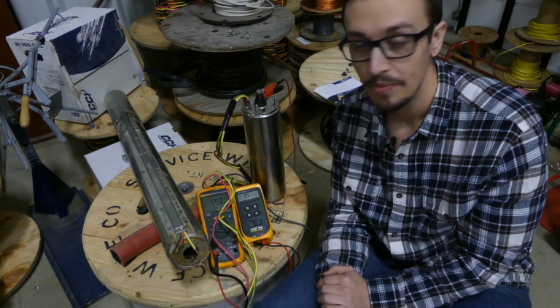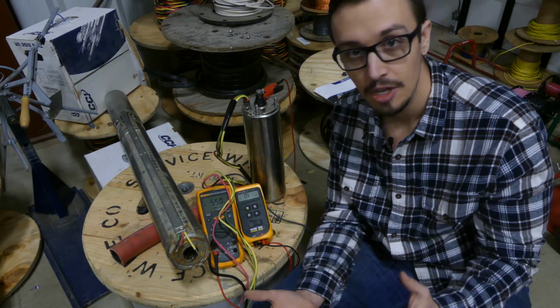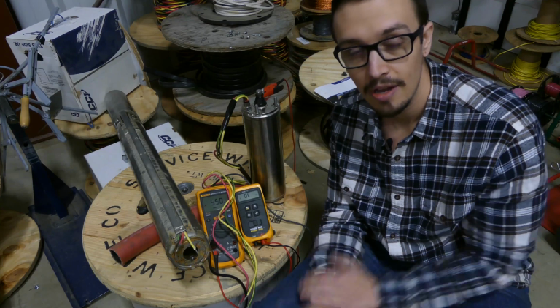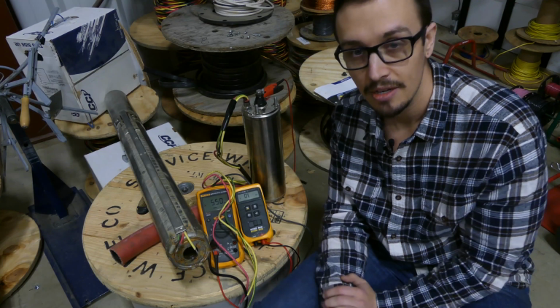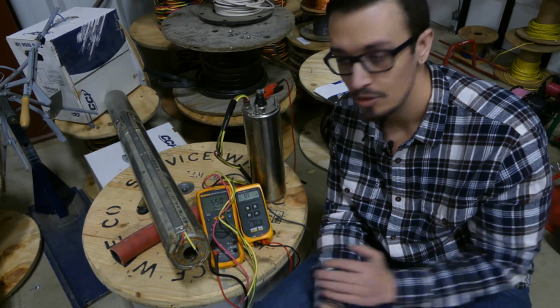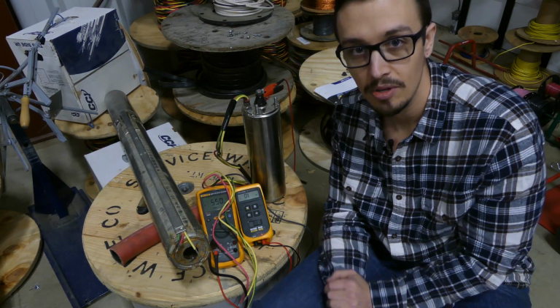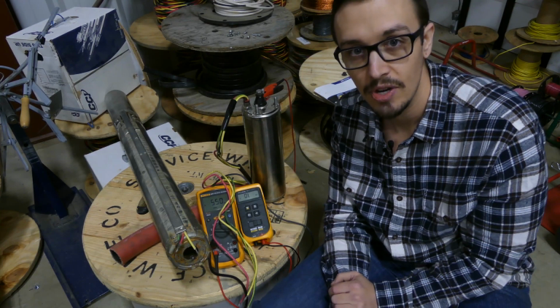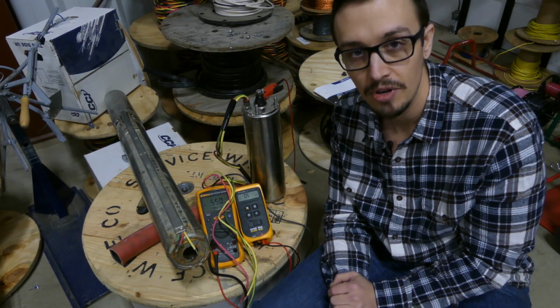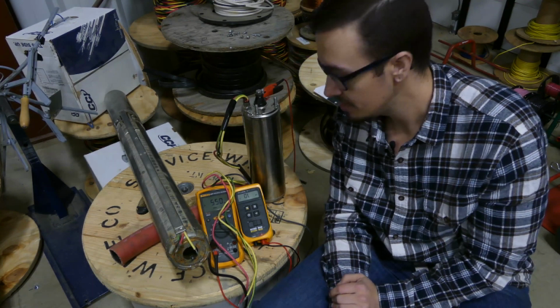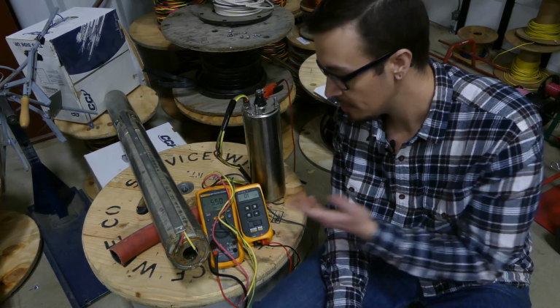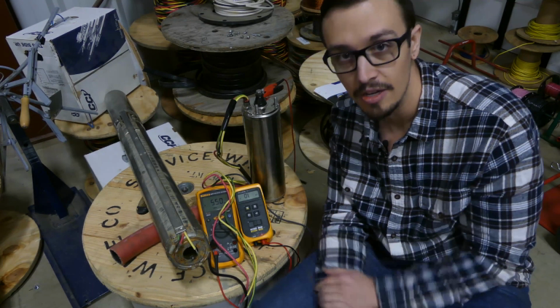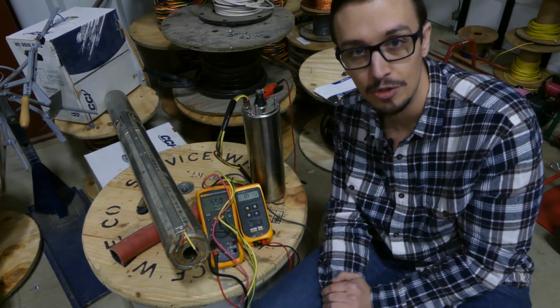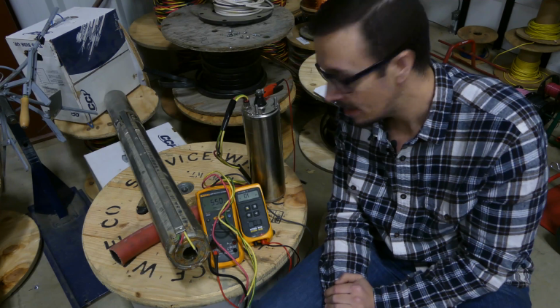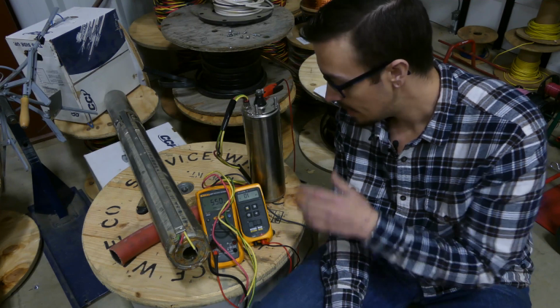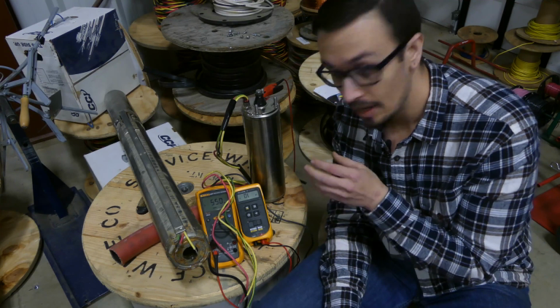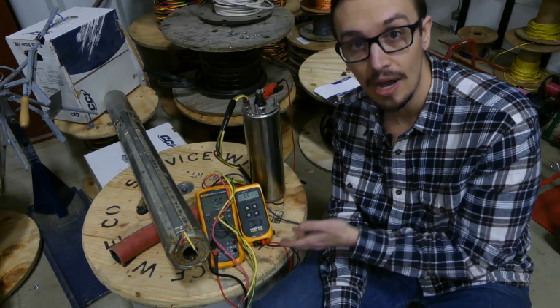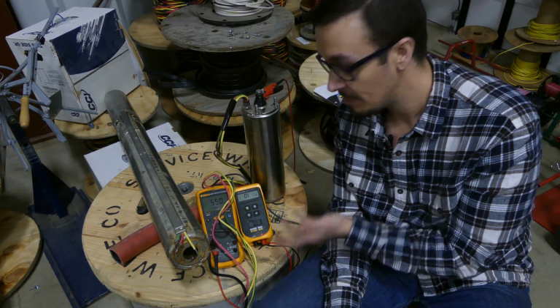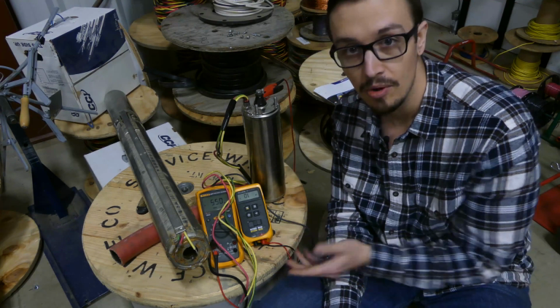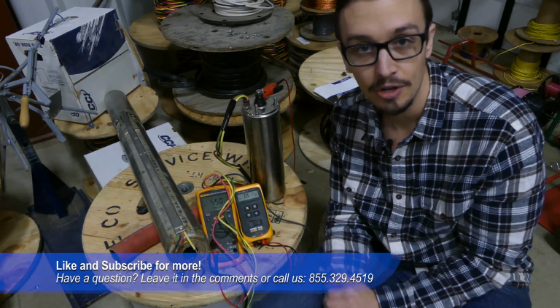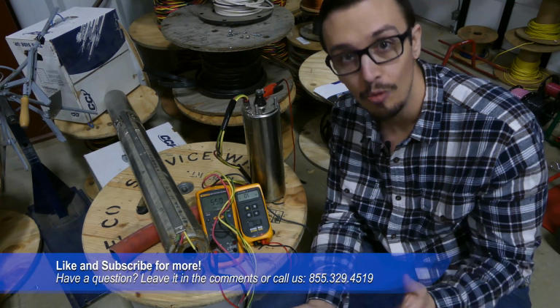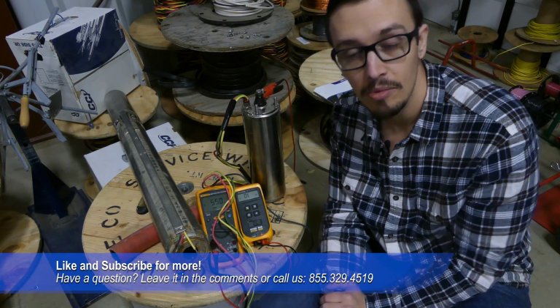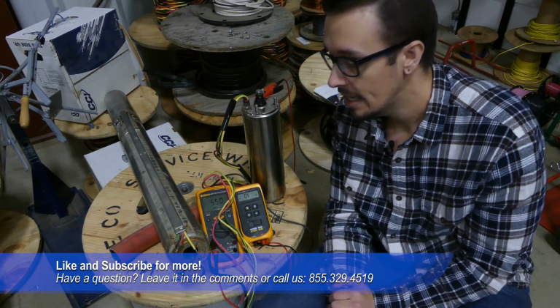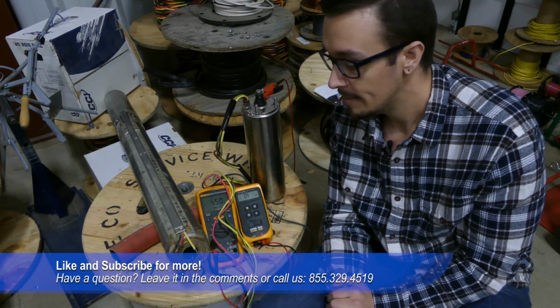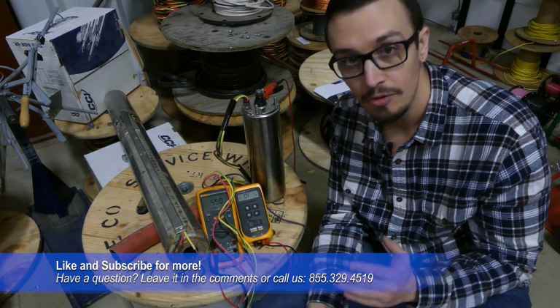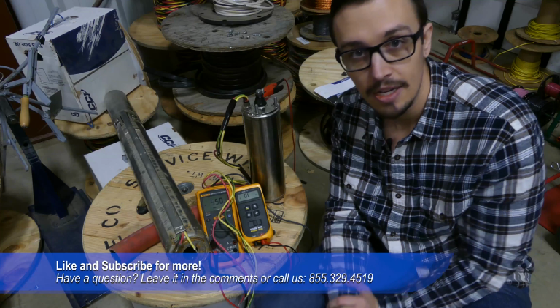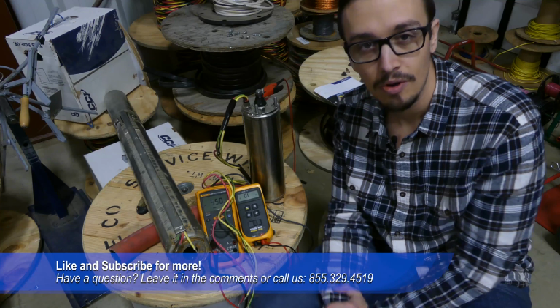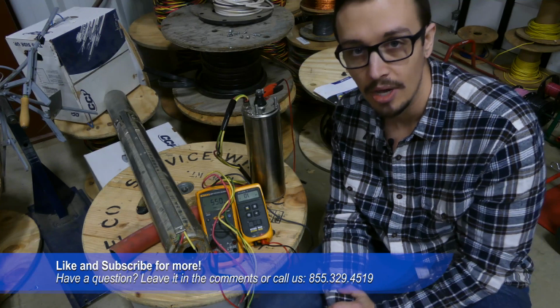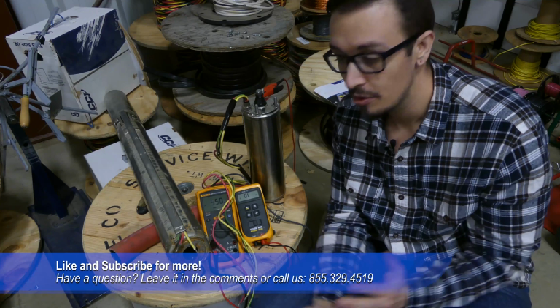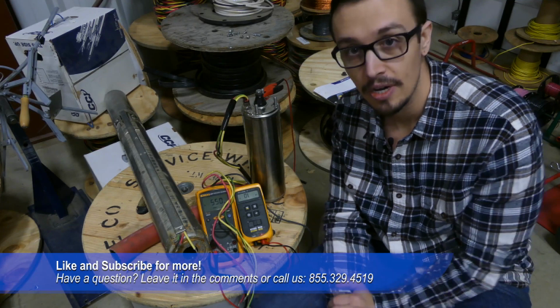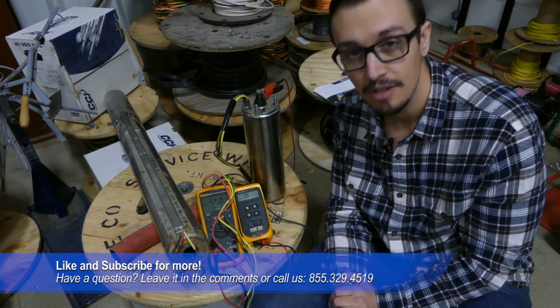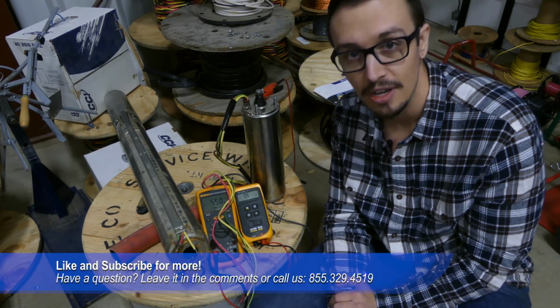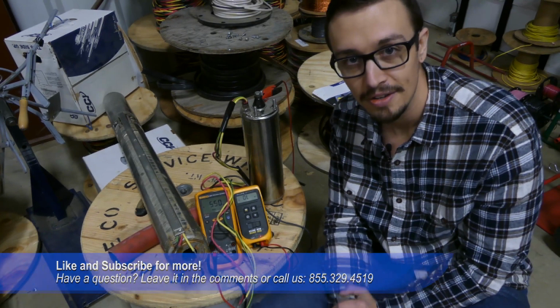So just keep all that in mind. I thought this might be a cool video for you guys to see. I know a lot of you have enjoyed my video where I show you how to ohm out a motor. Don't forget to like and subscribe for more great content, and we'll catch you next time.